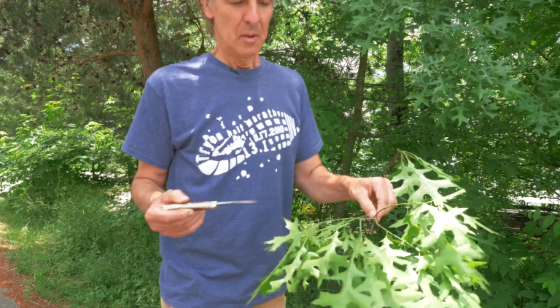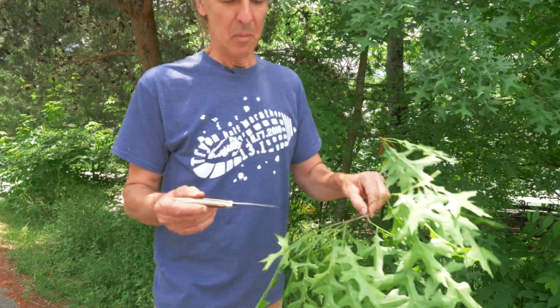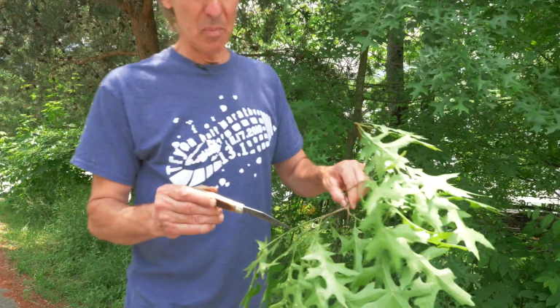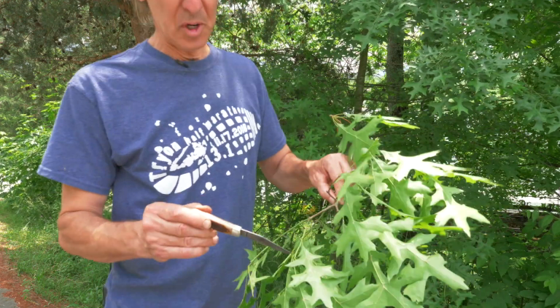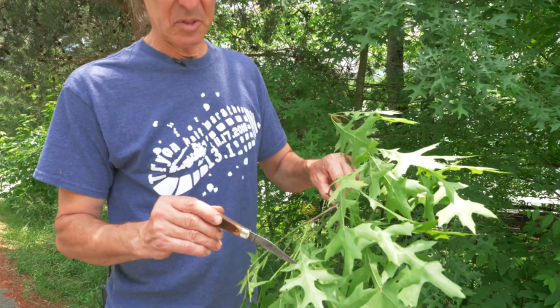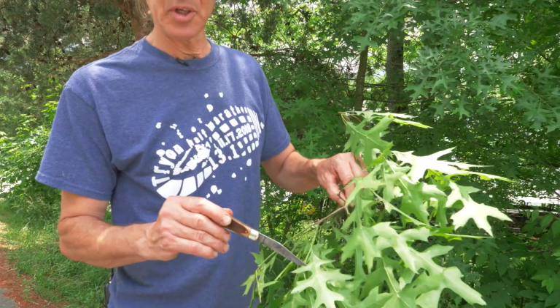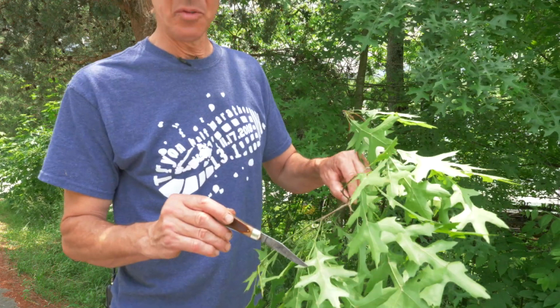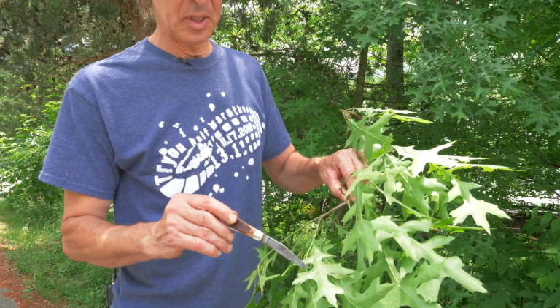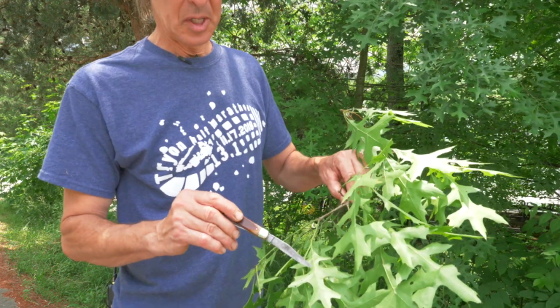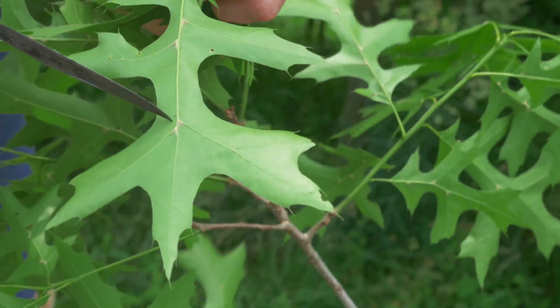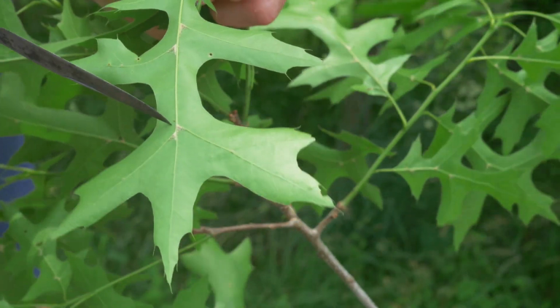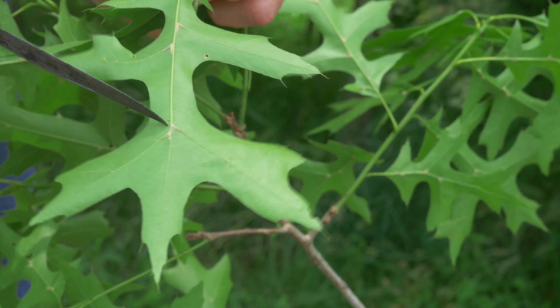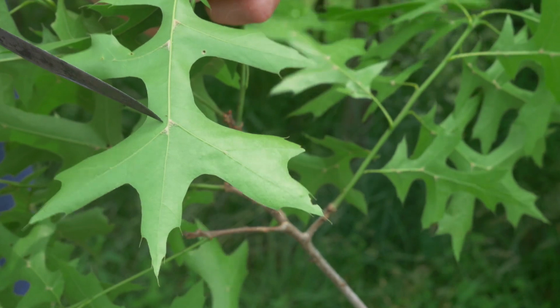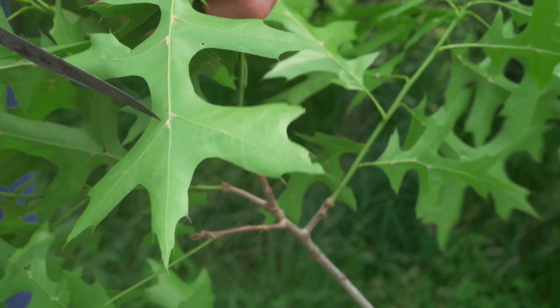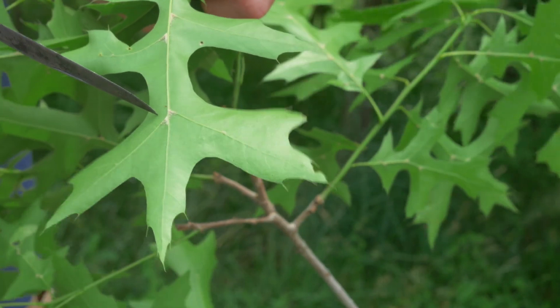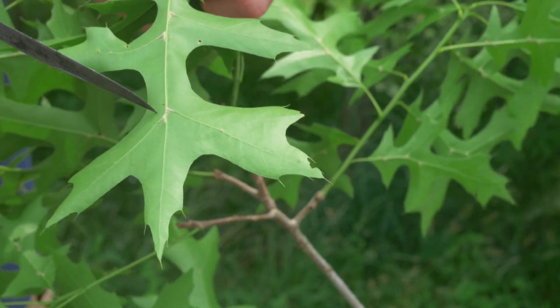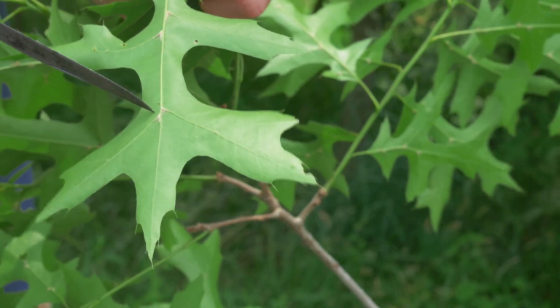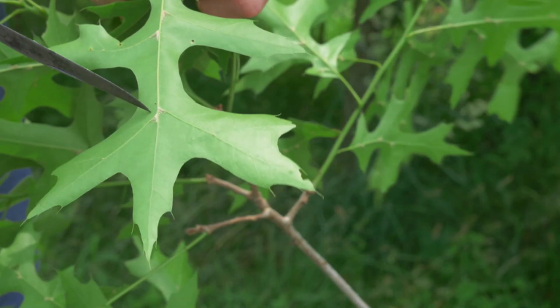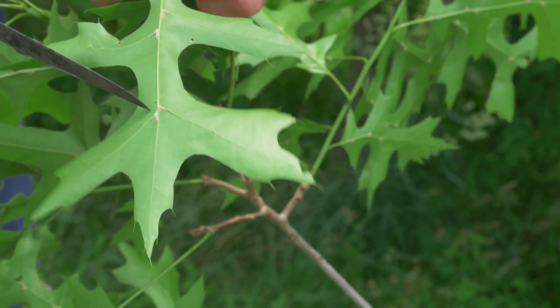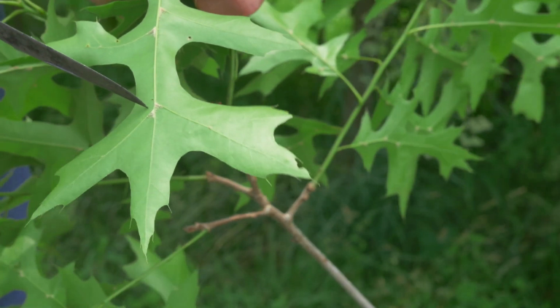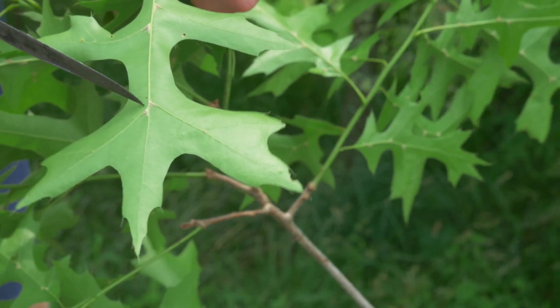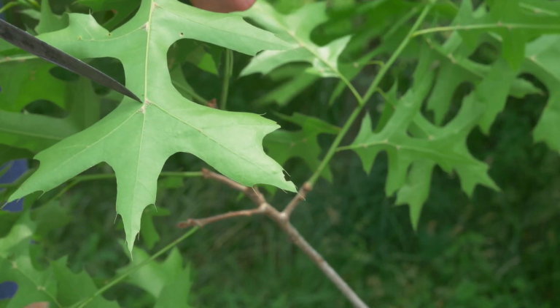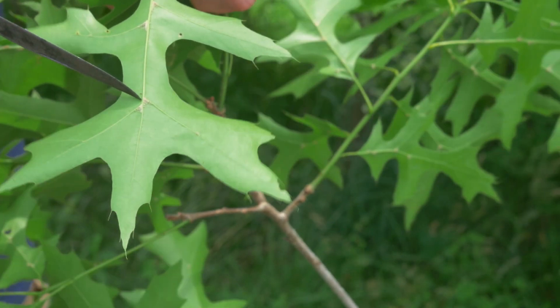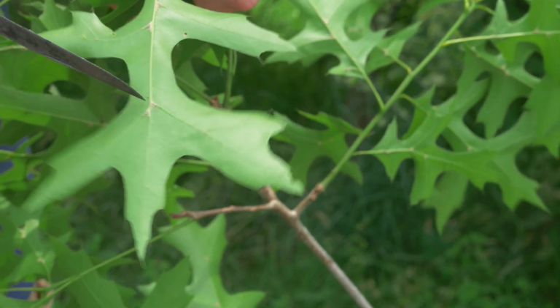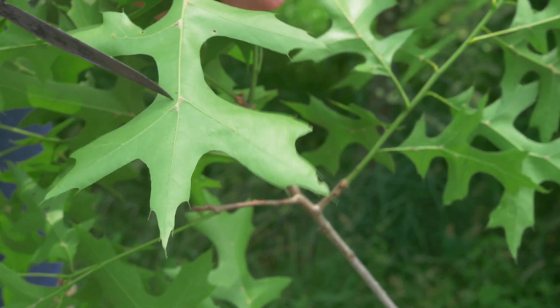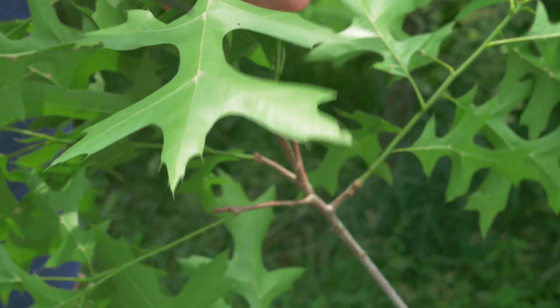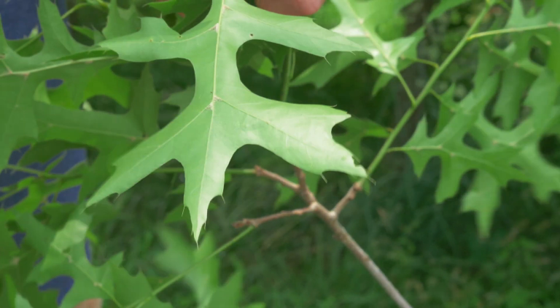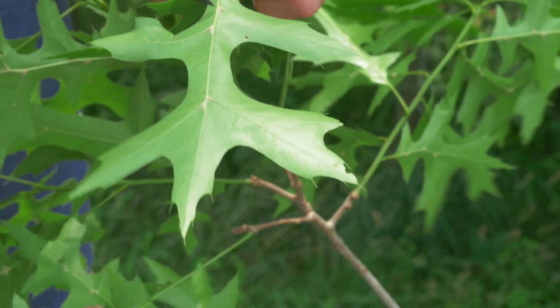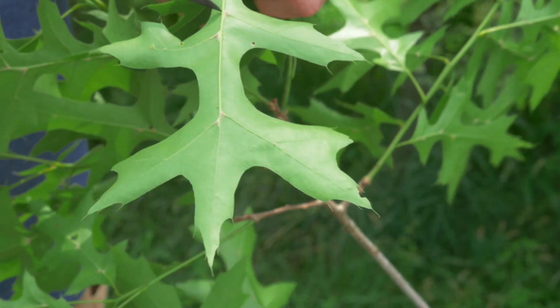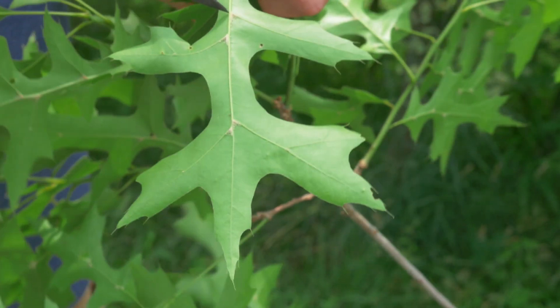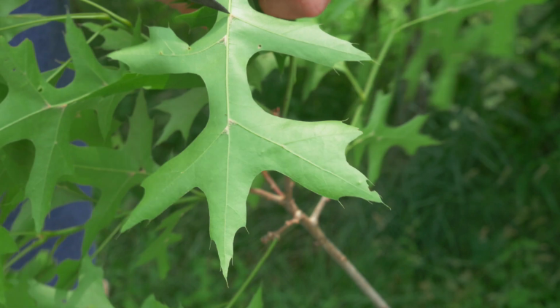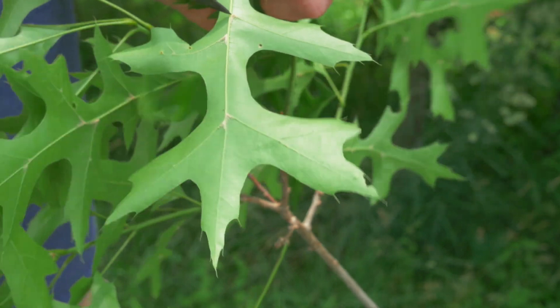But more importantly, if you turn it over, you'll notice that at all of the leaf vein axes you see this hairy pink armpits, as we say.